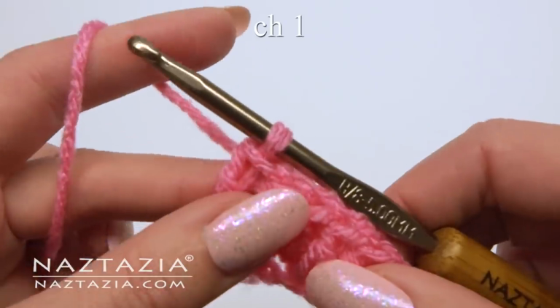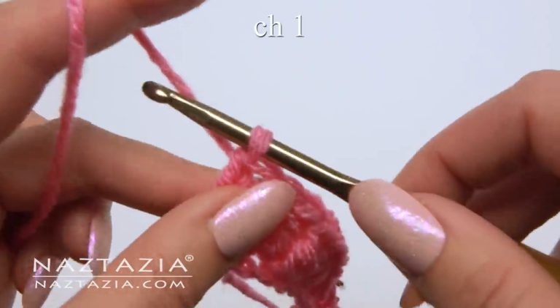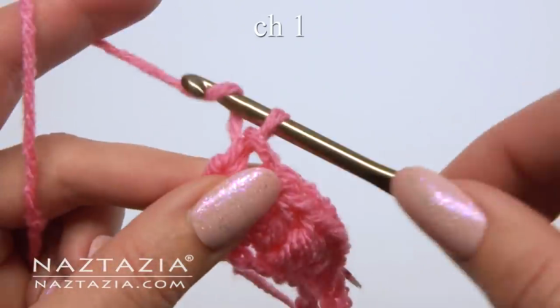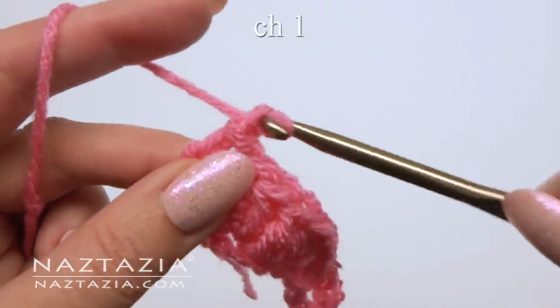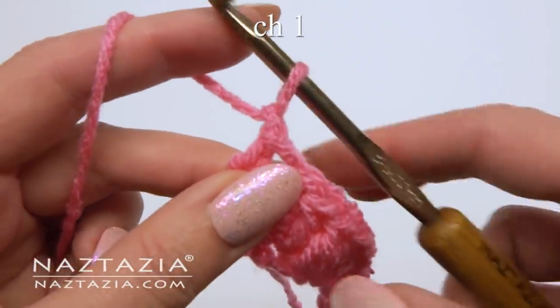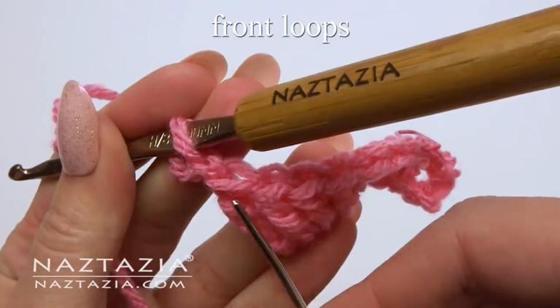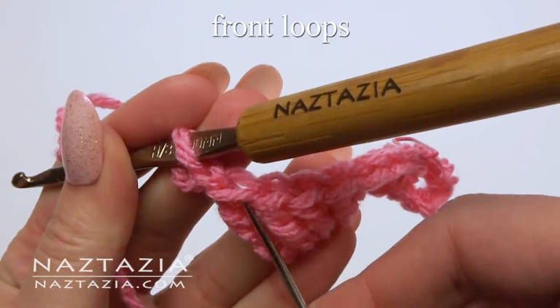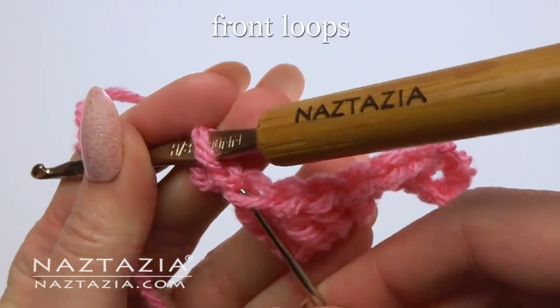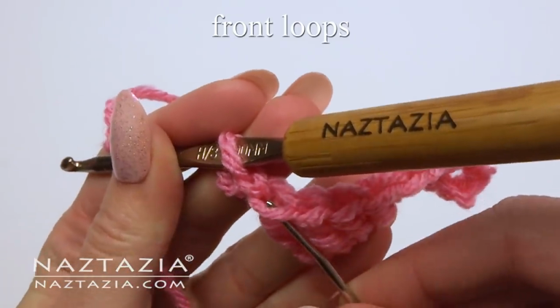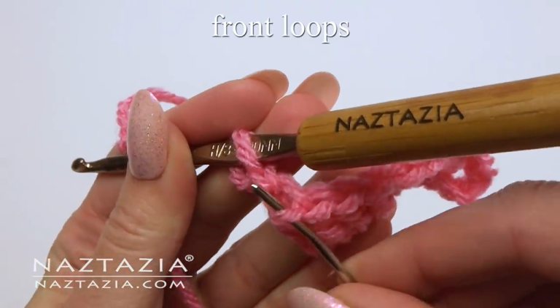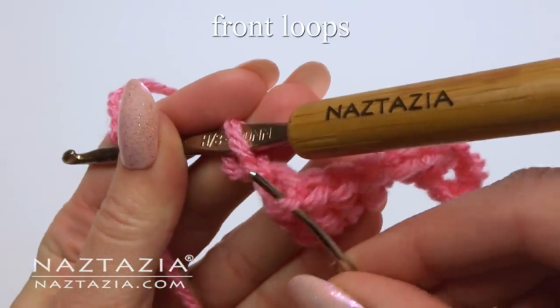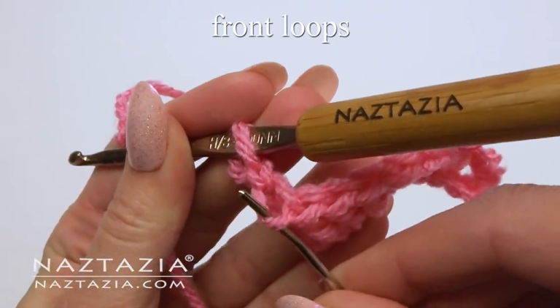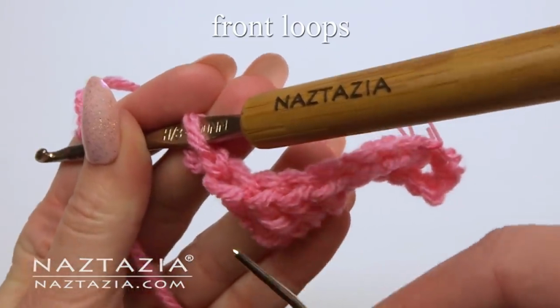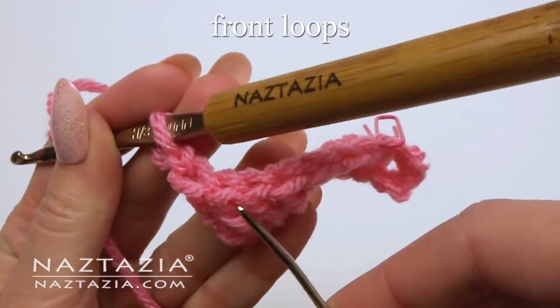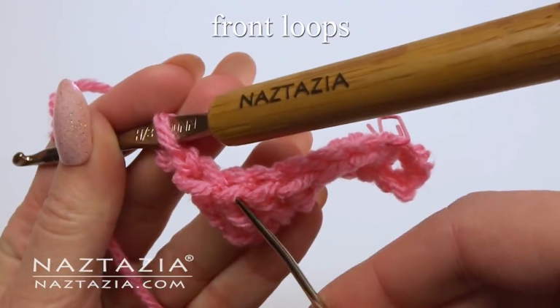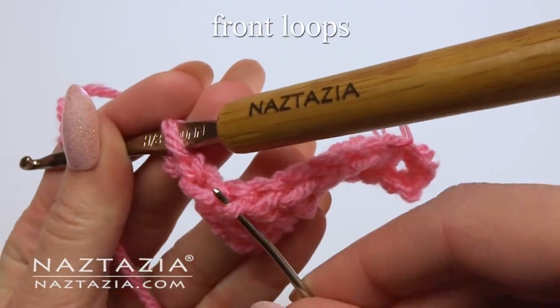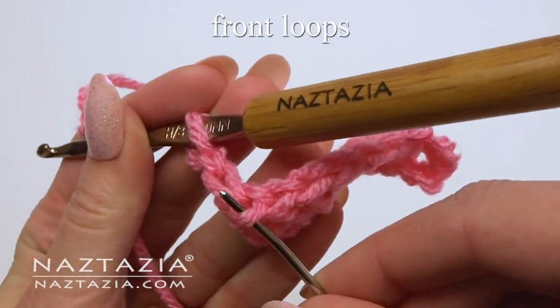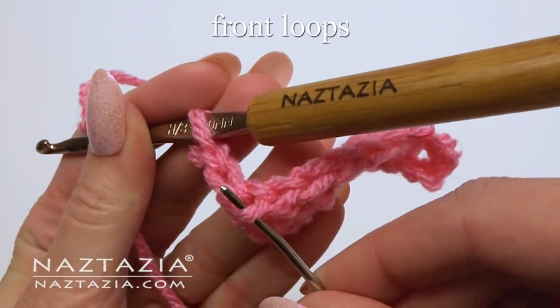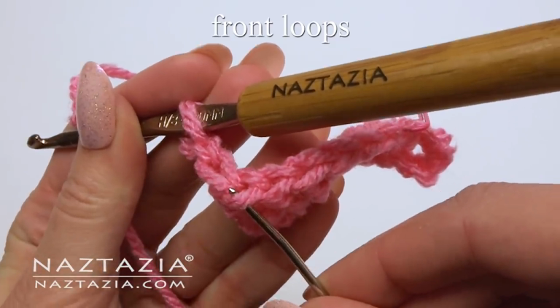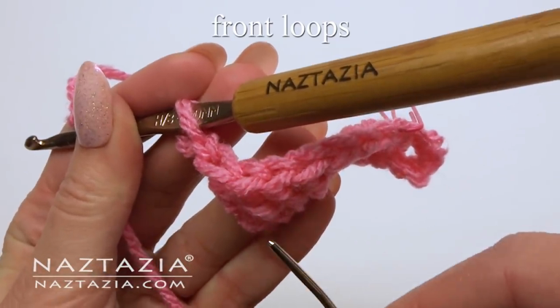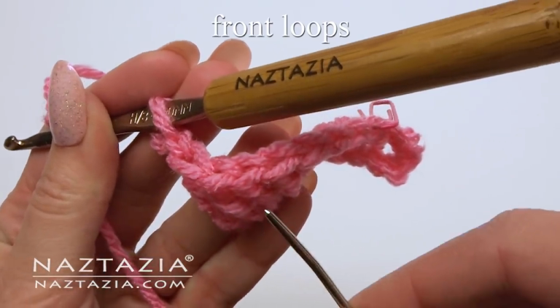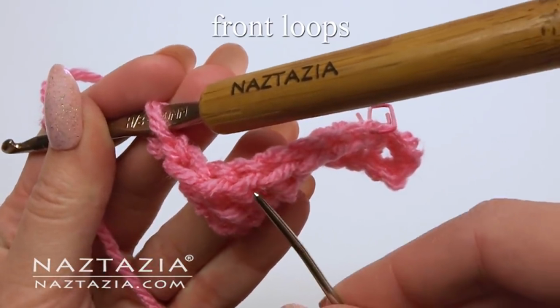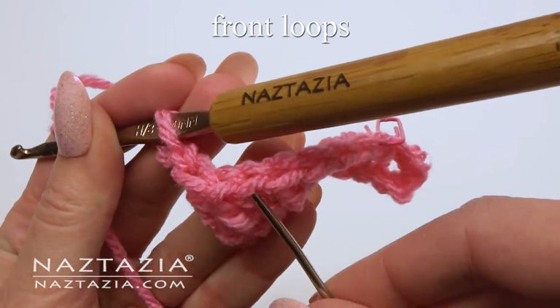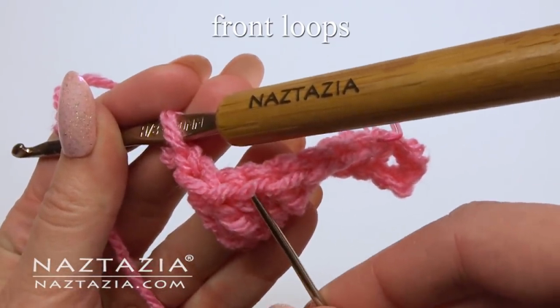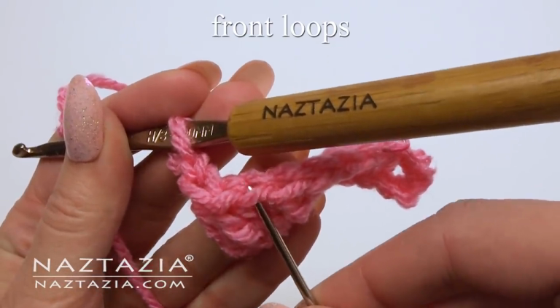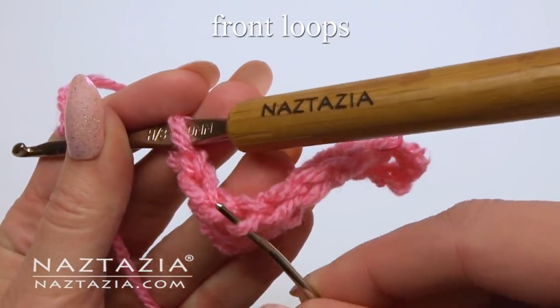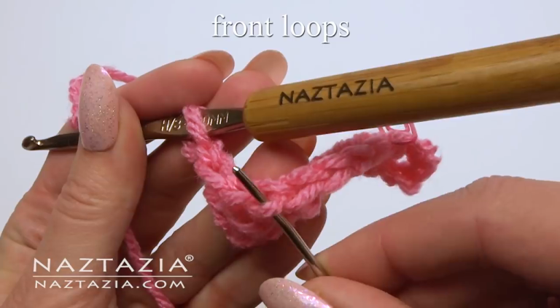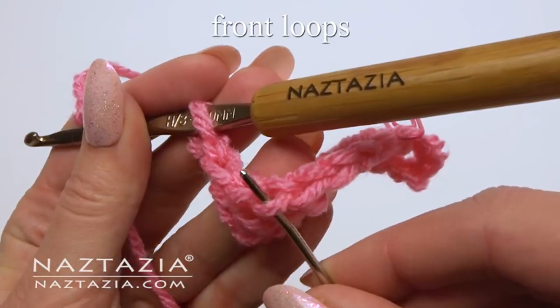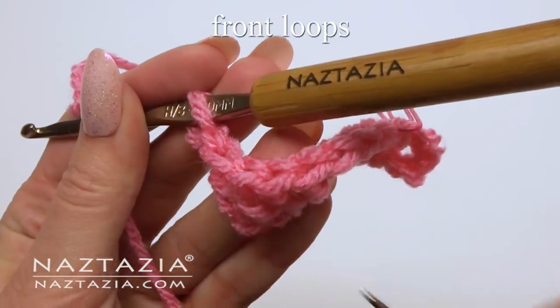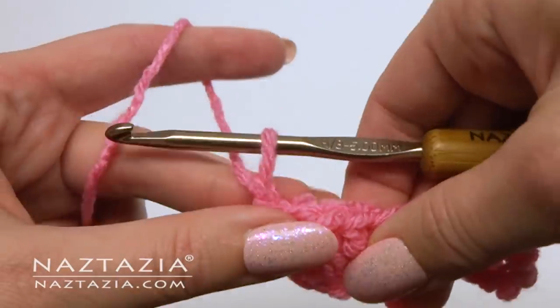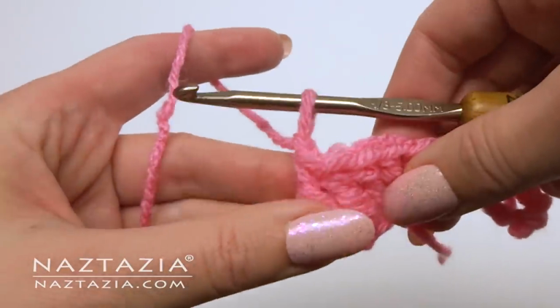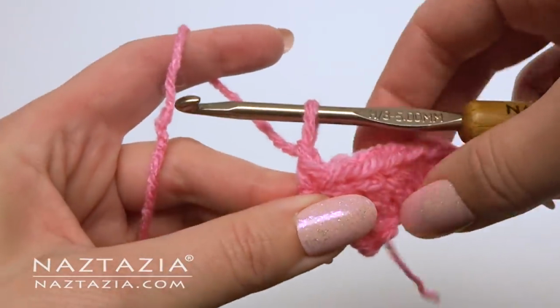Chain one. For this next part we're going to work in the front loops only. We're going to make a reverse single crochet in each stitch across in the front loops only.